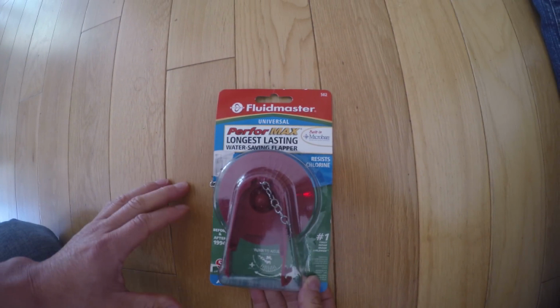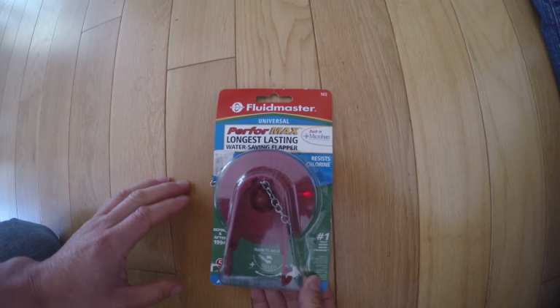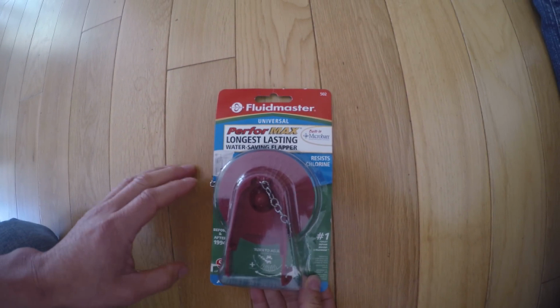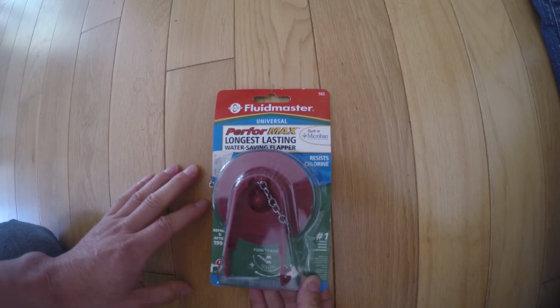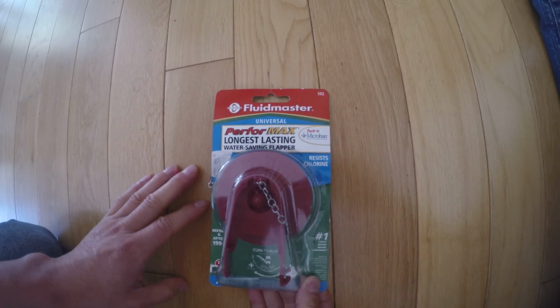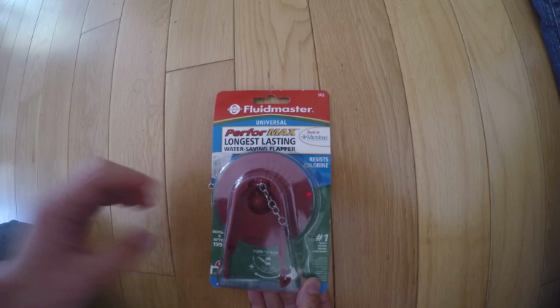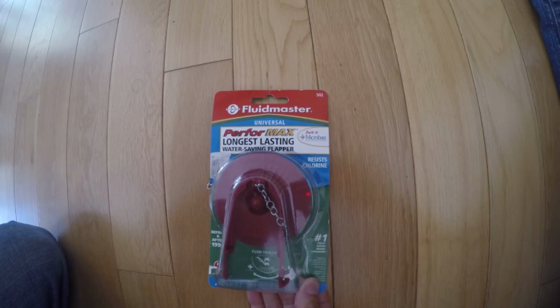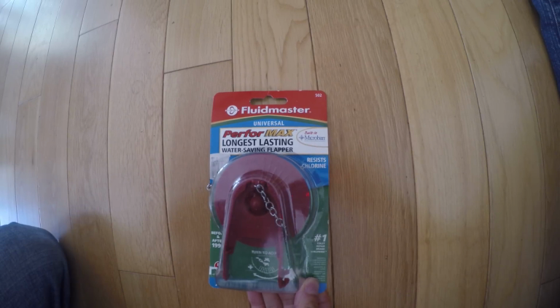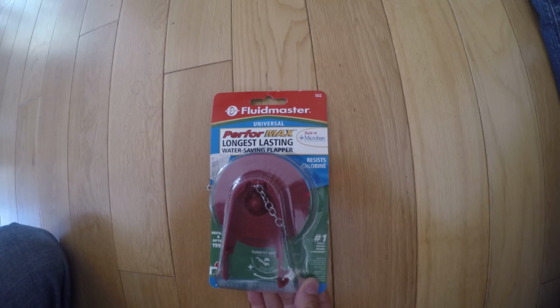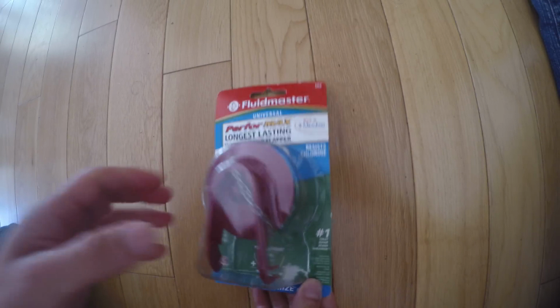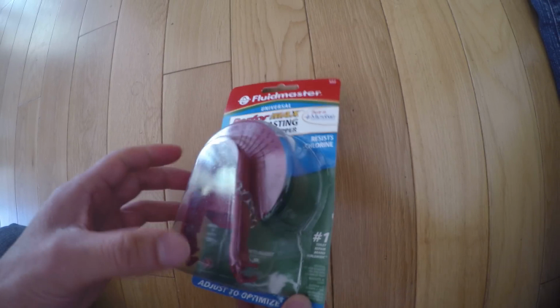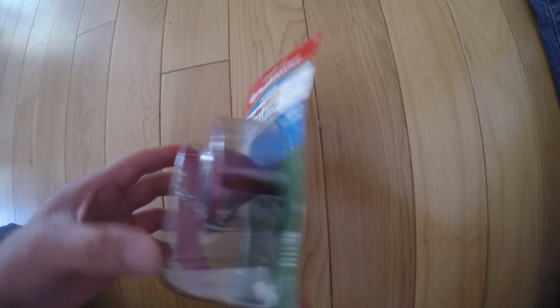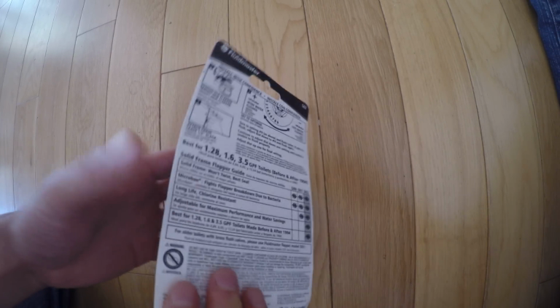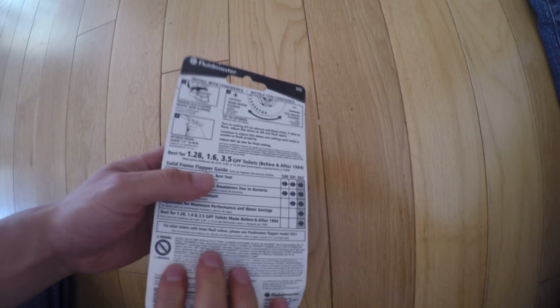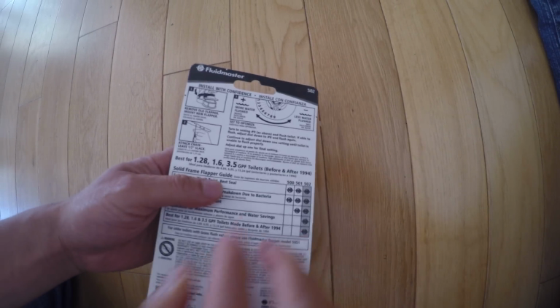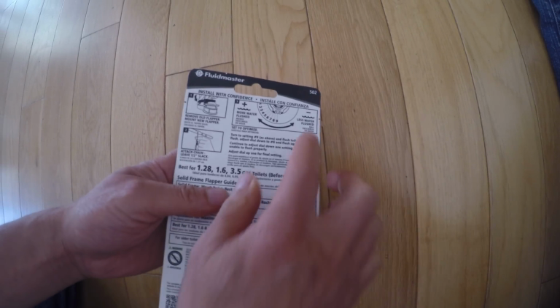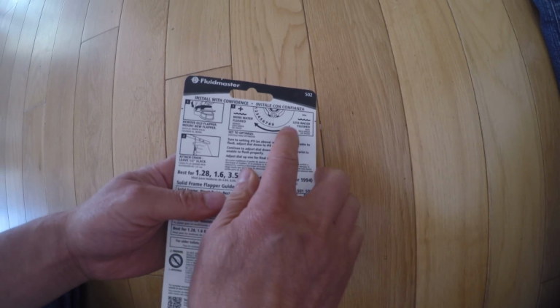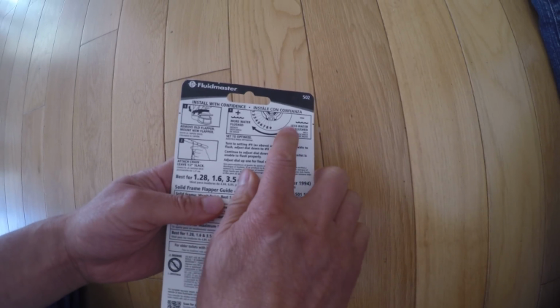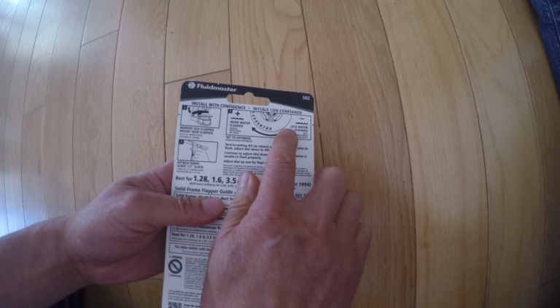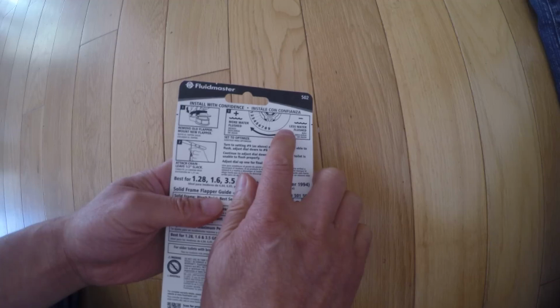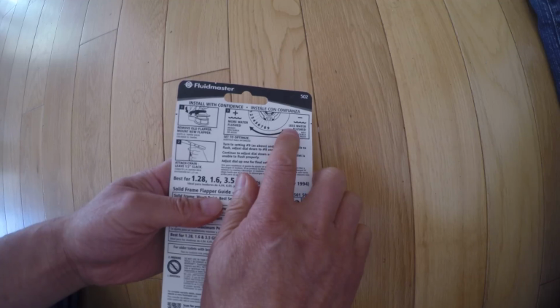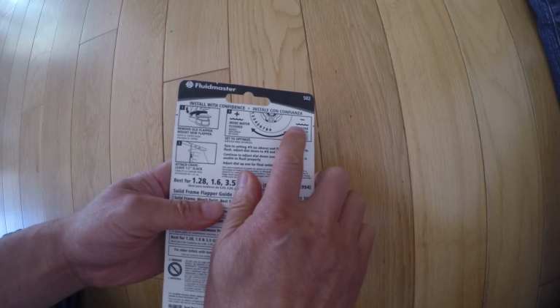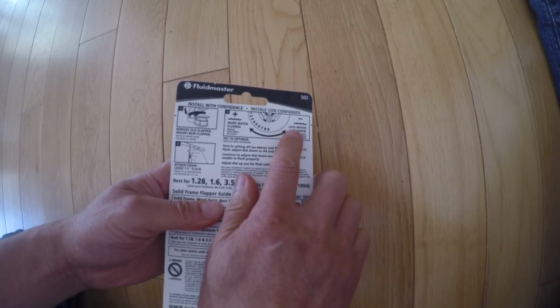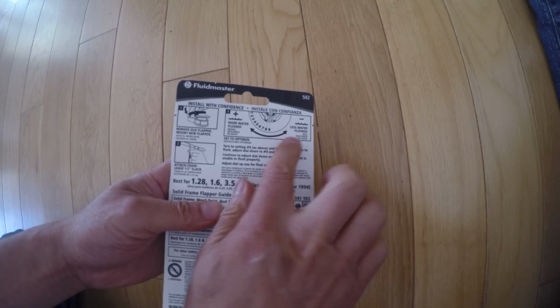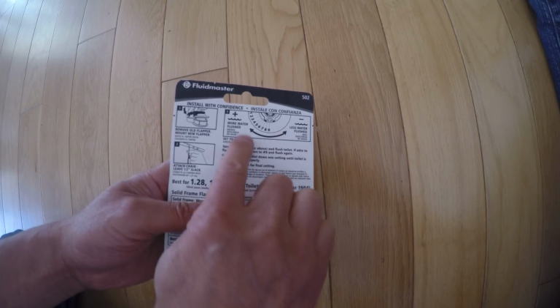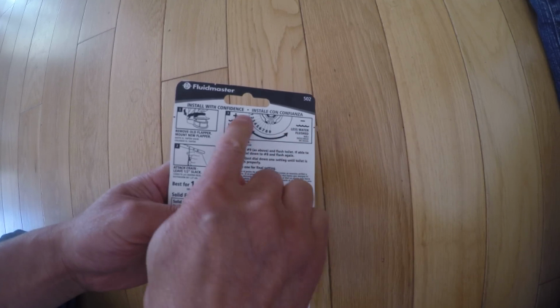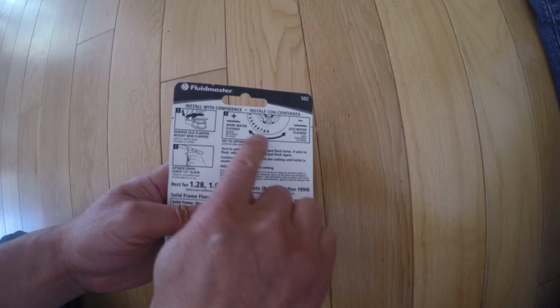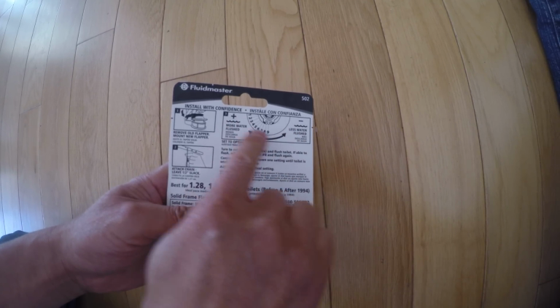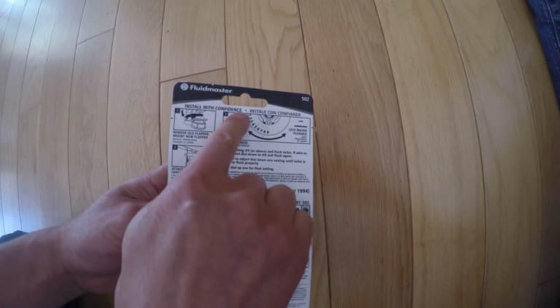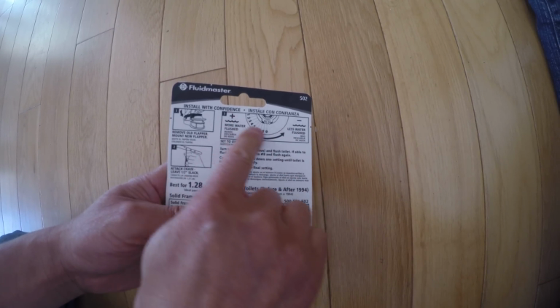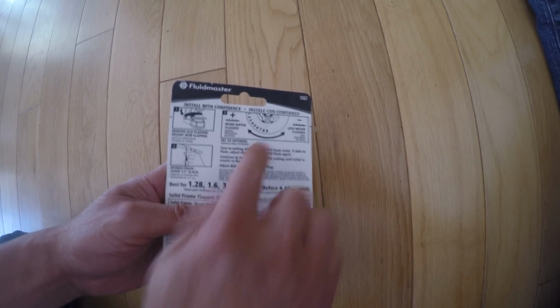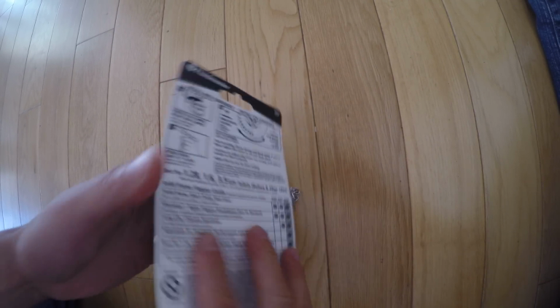I bought a flapper. It's adjustable — it says you can have less water or more water. There's a dial here.